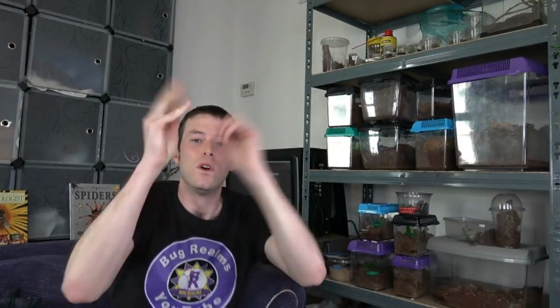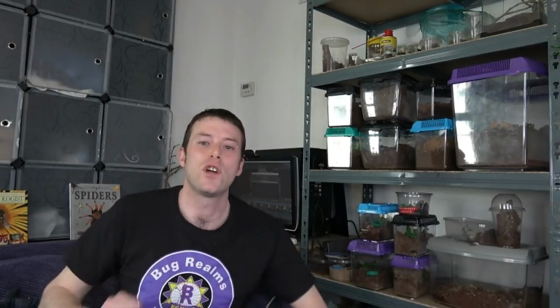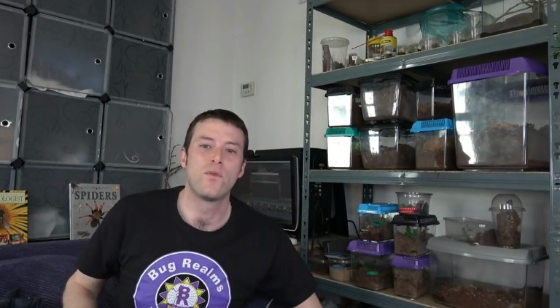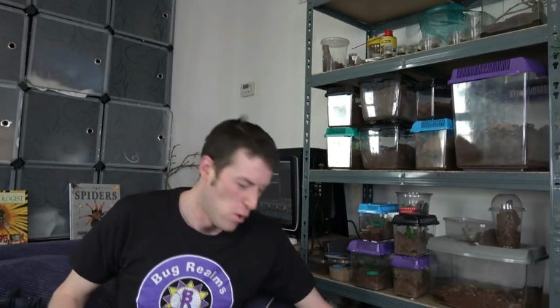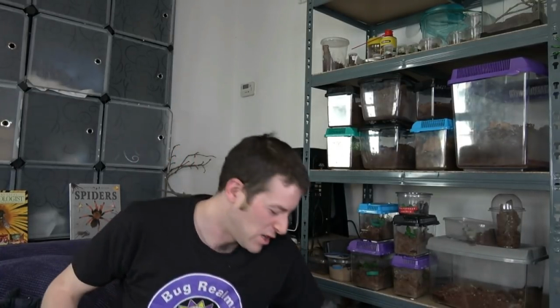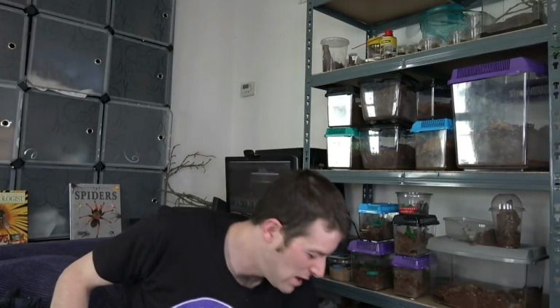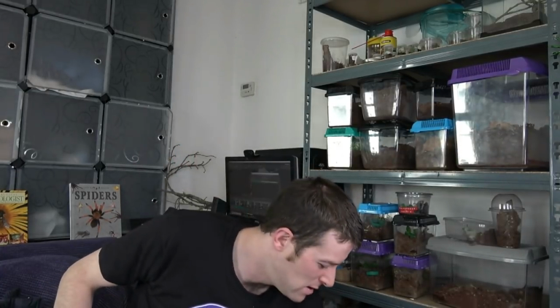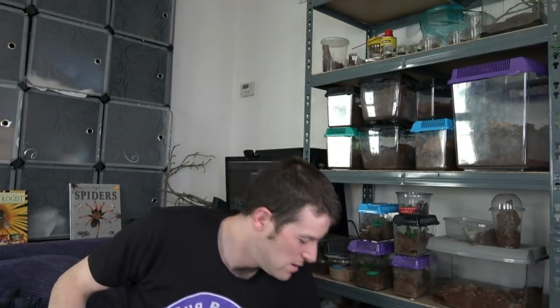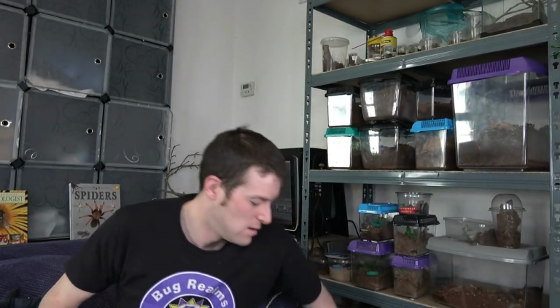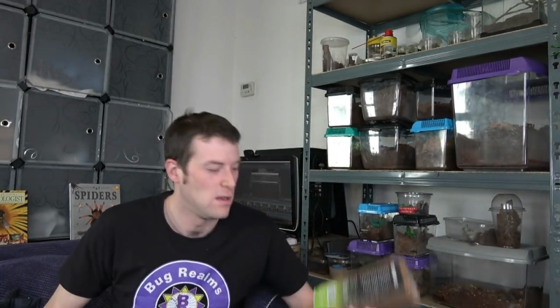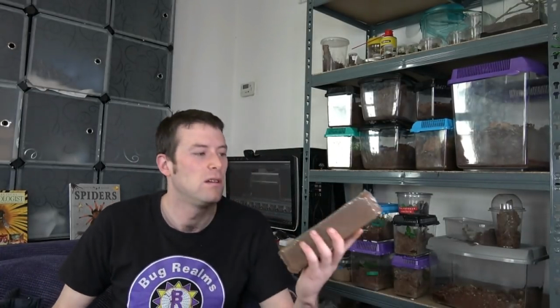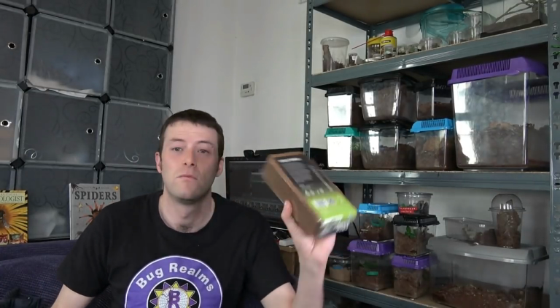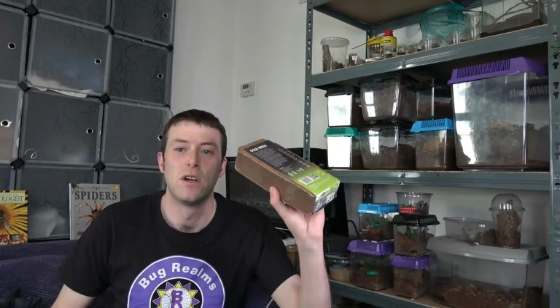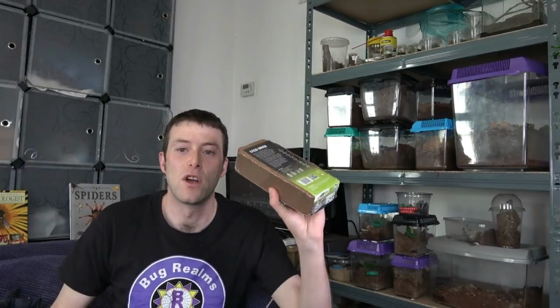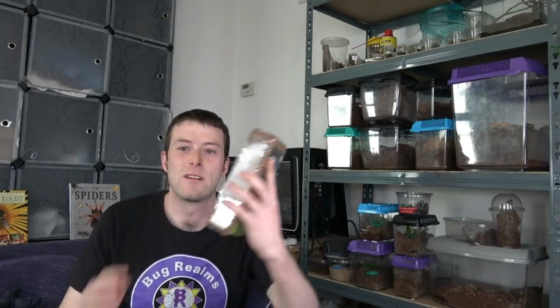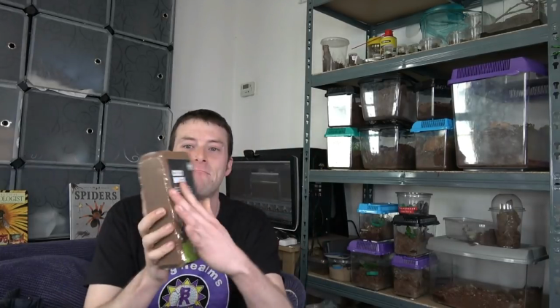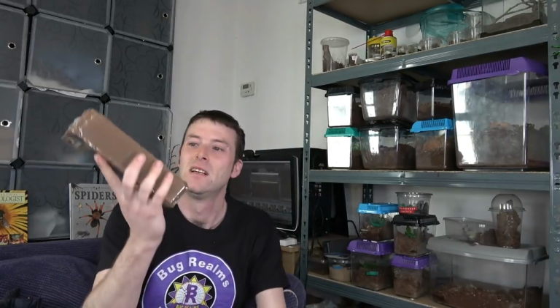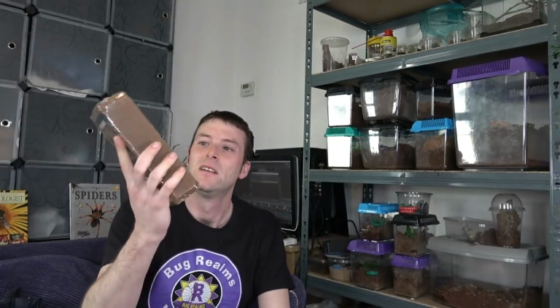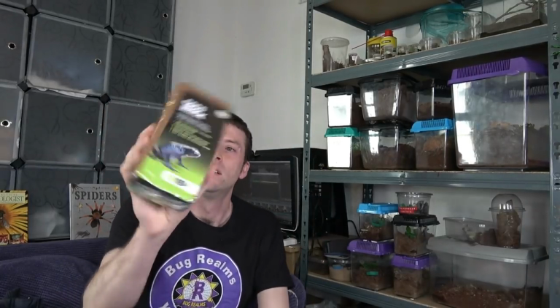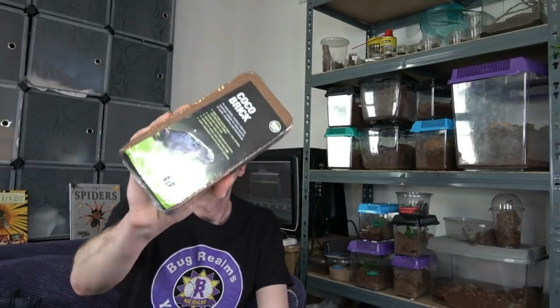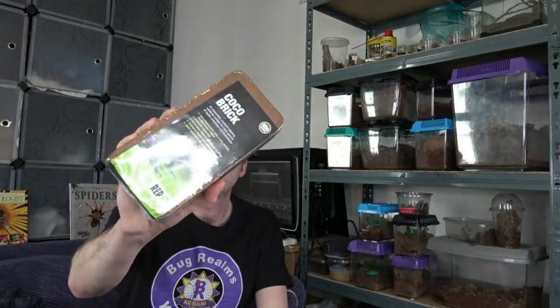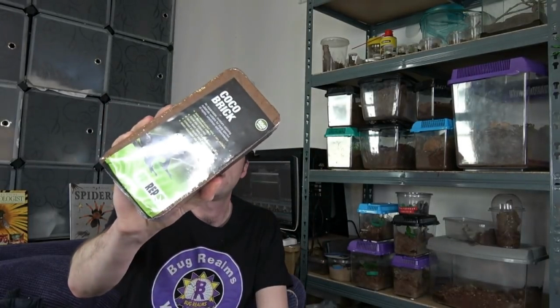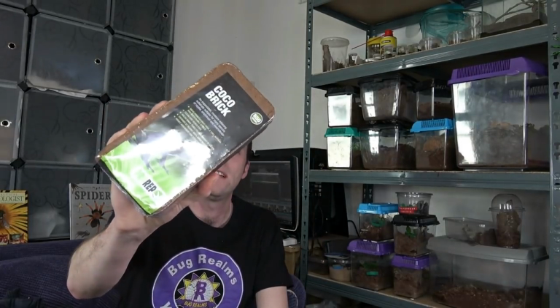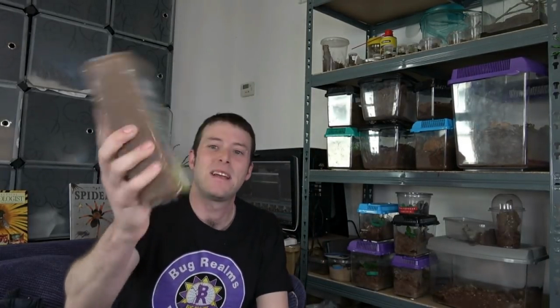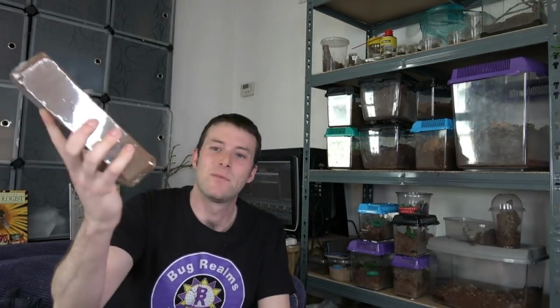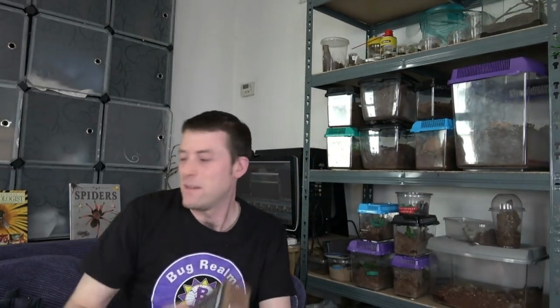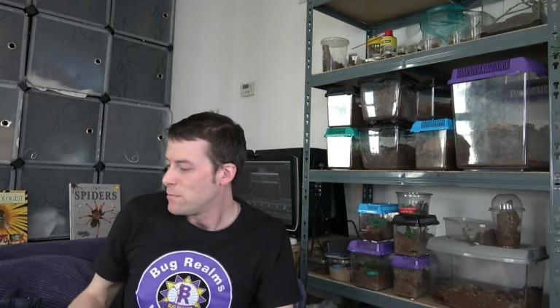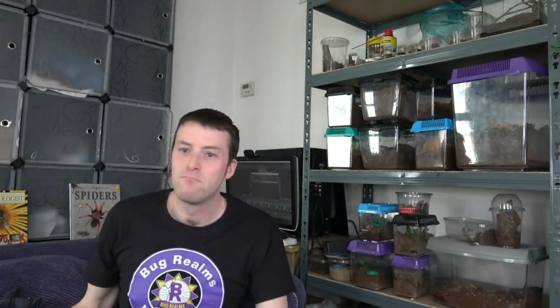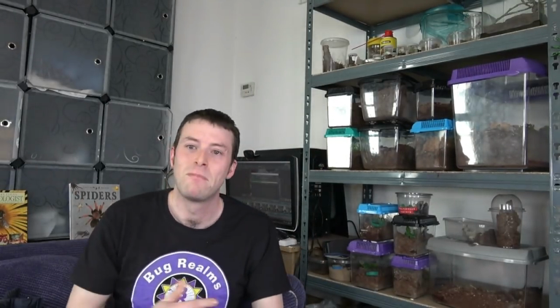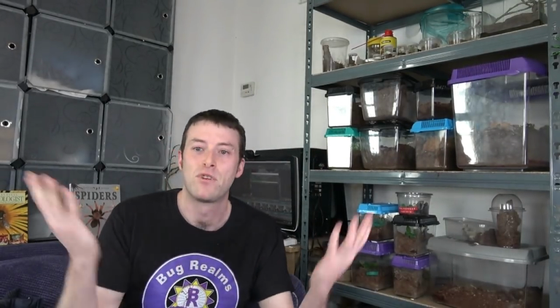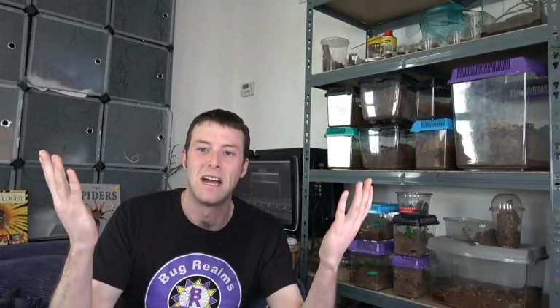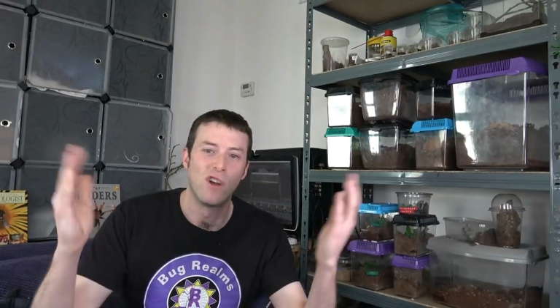So we'll start off with the boring, shall we? Coco coir - the kind you hydrate to make your substrate. Pretty standard, right?